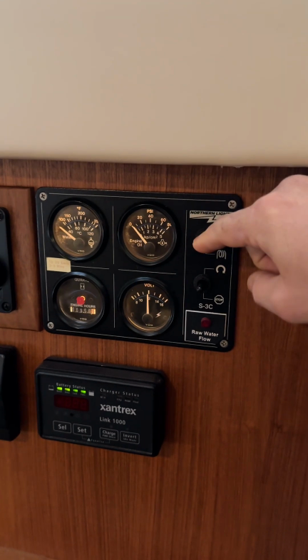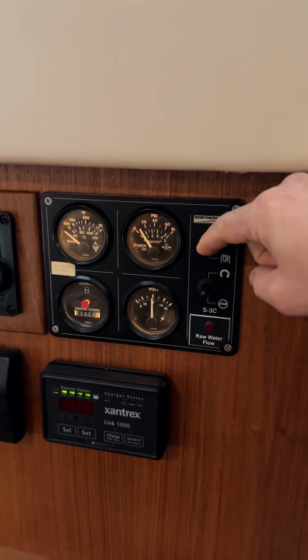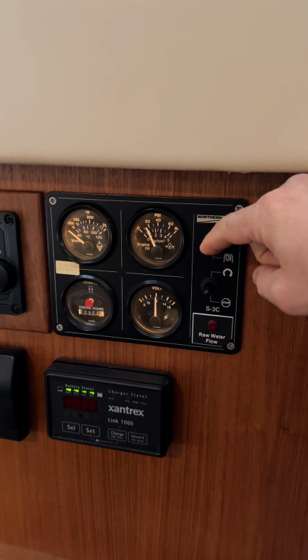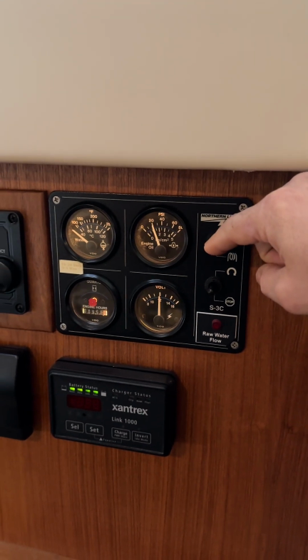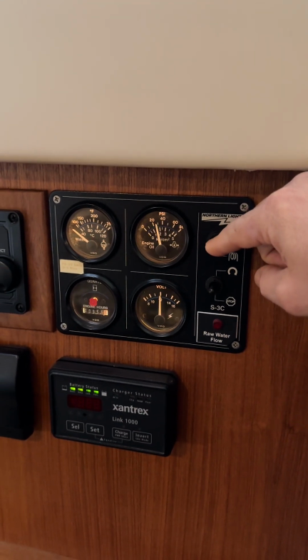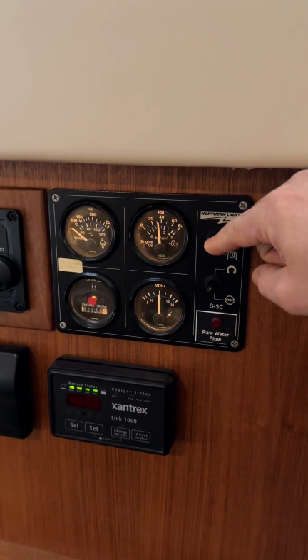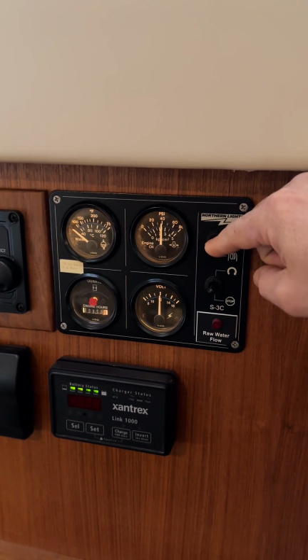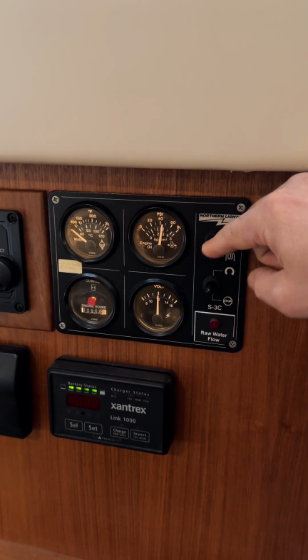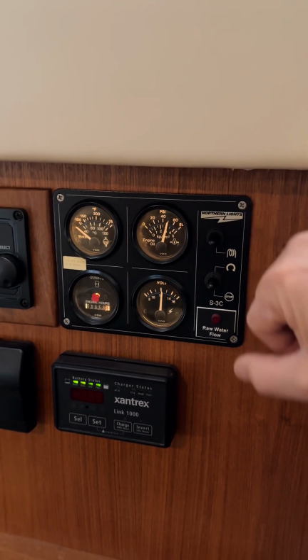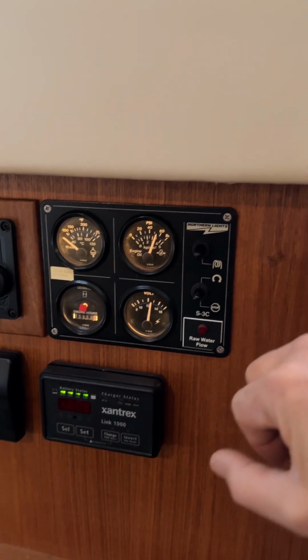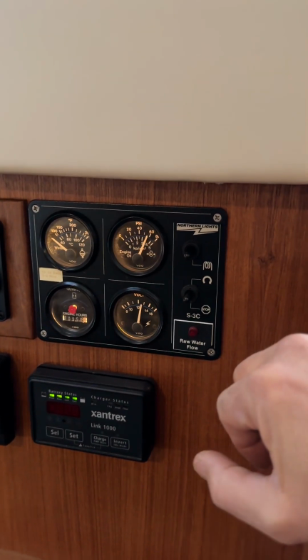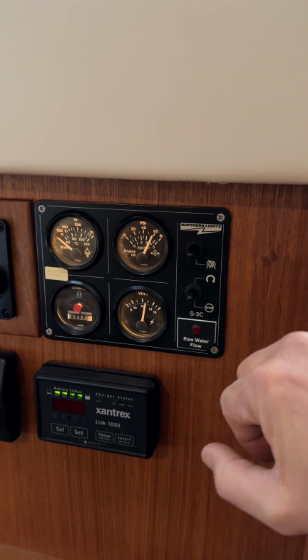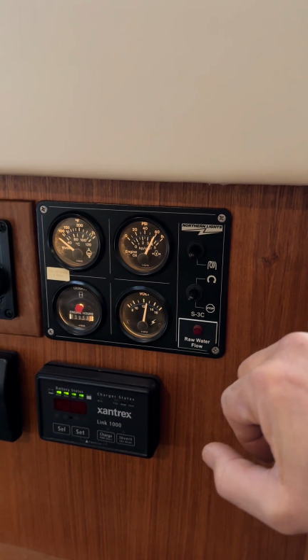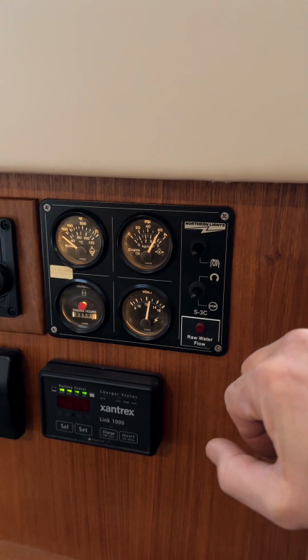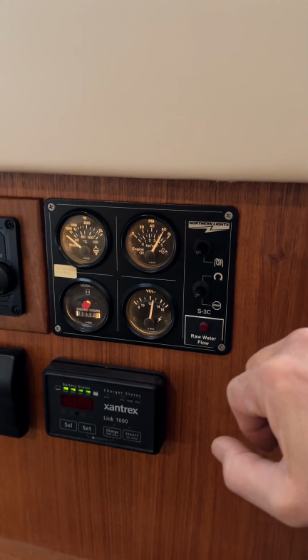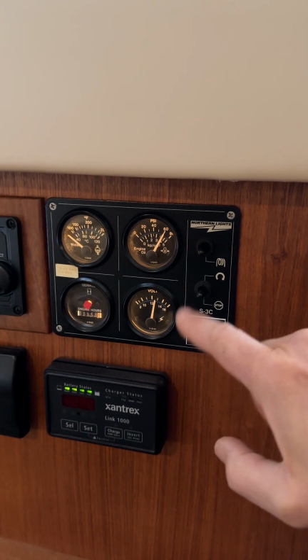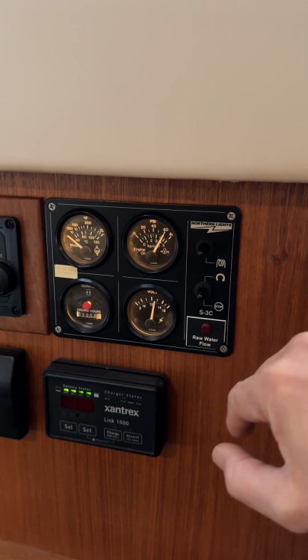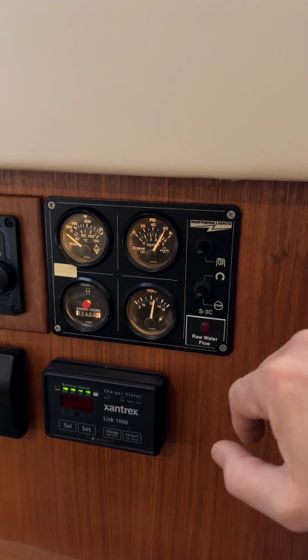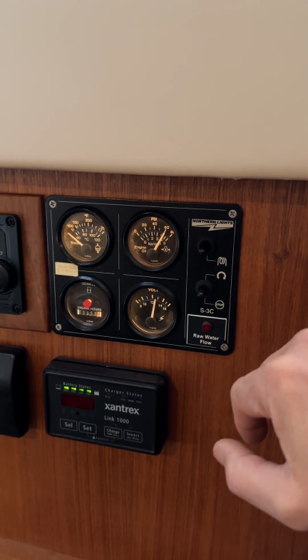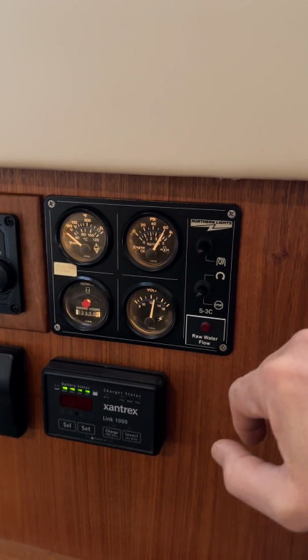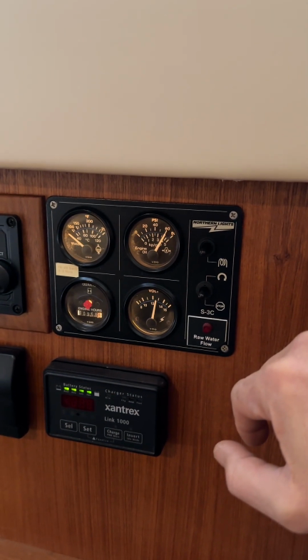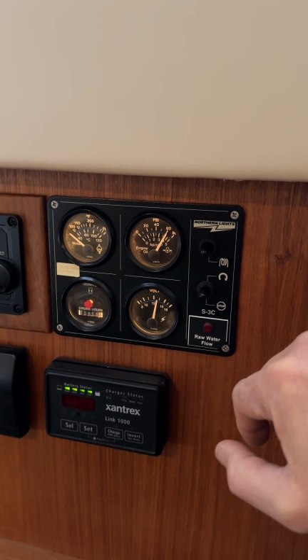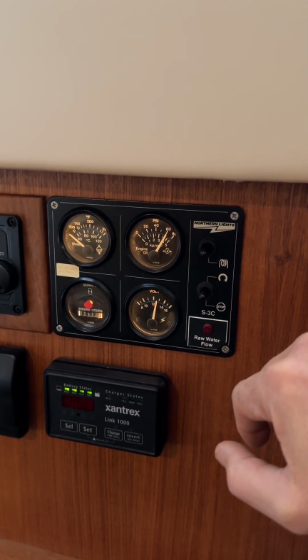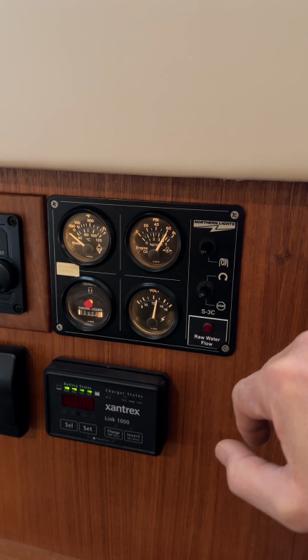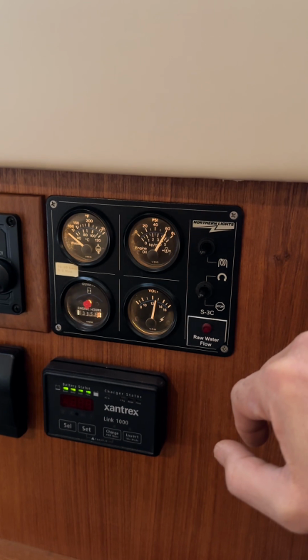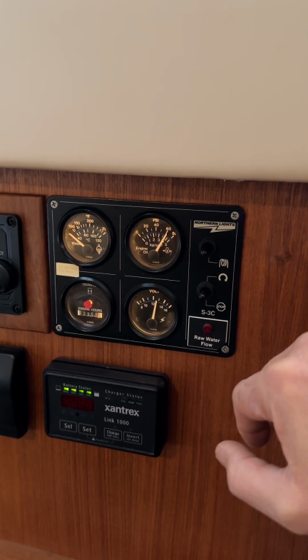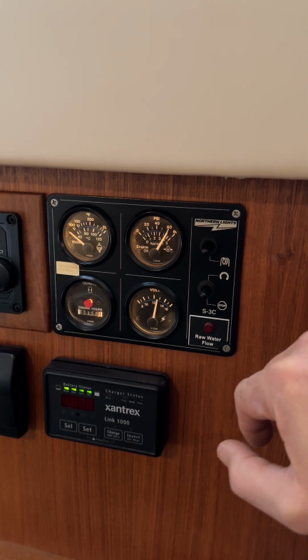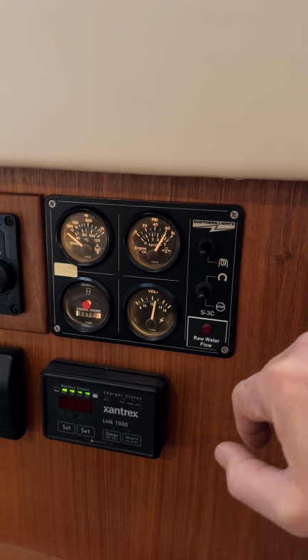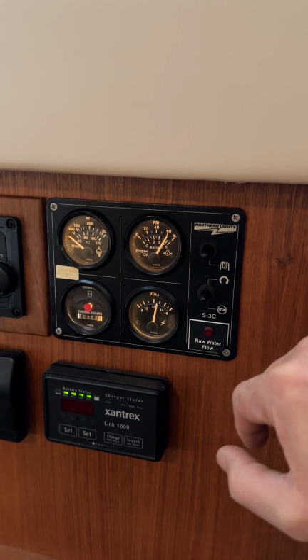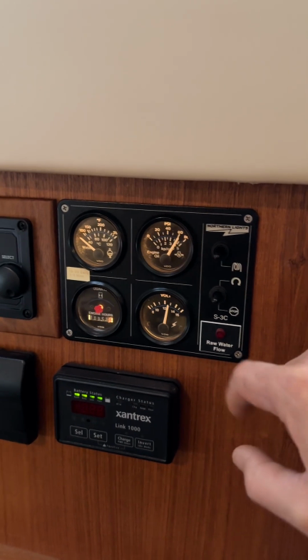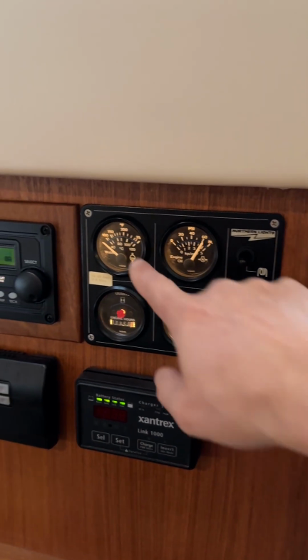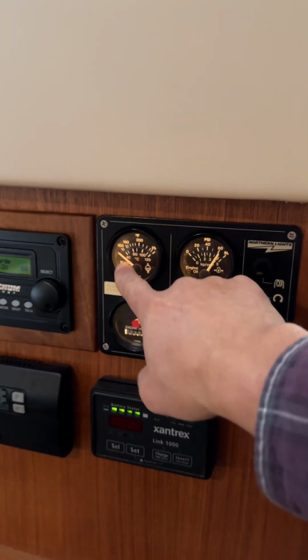Hold down the coil button for a second or two, then take your finger off. Of course, you want to double-check the PSI — make sure that's looking really good. You can see that it's a cold start.